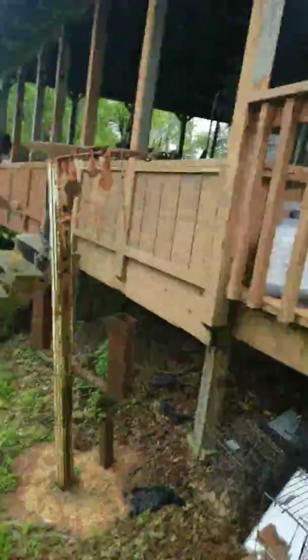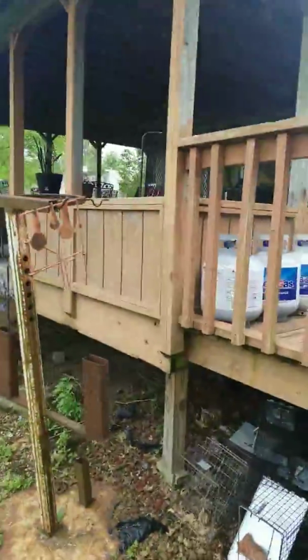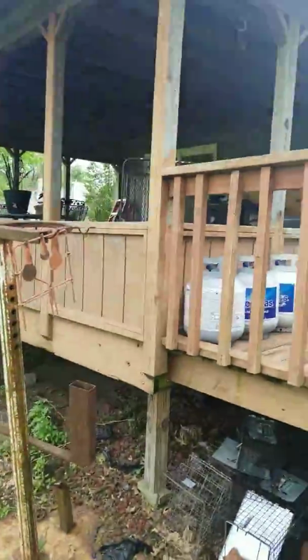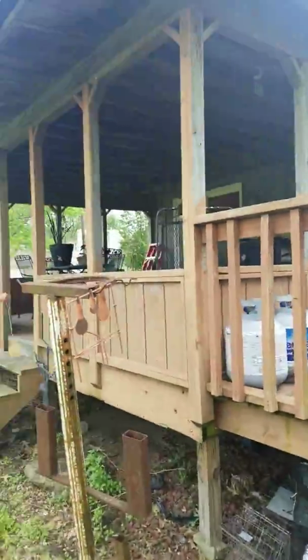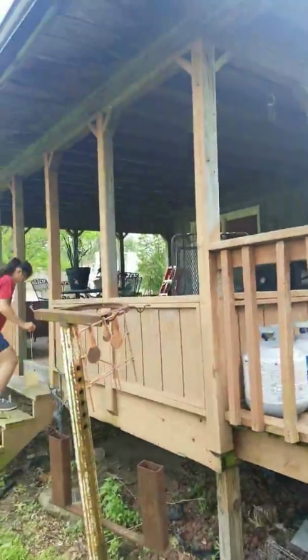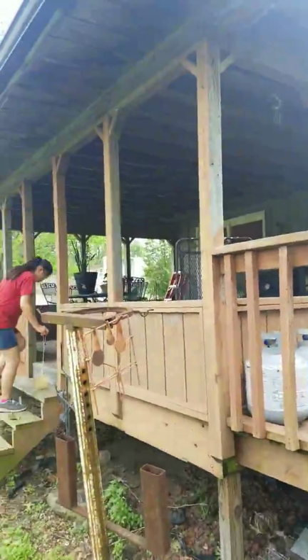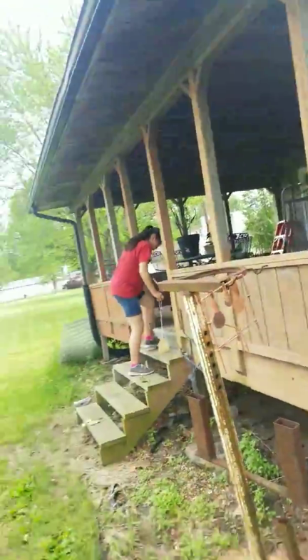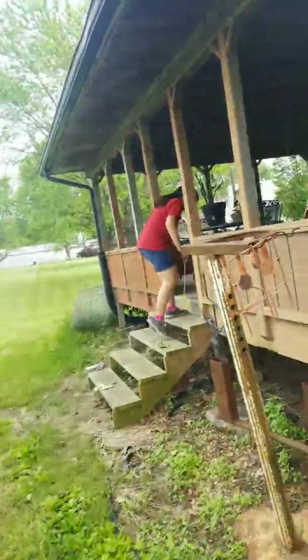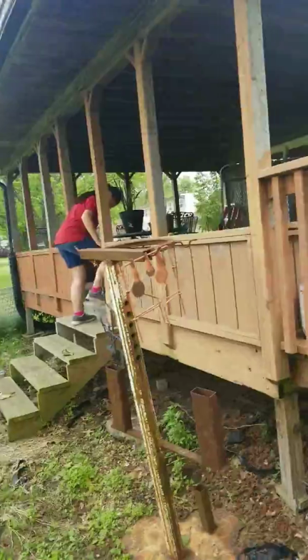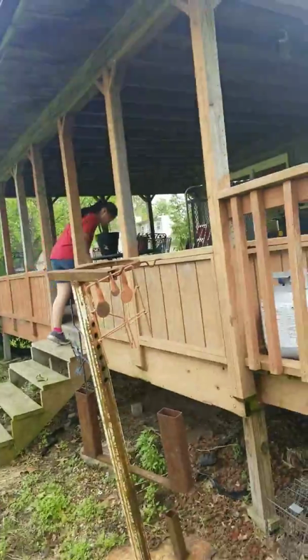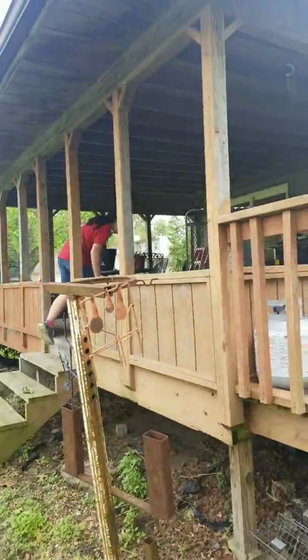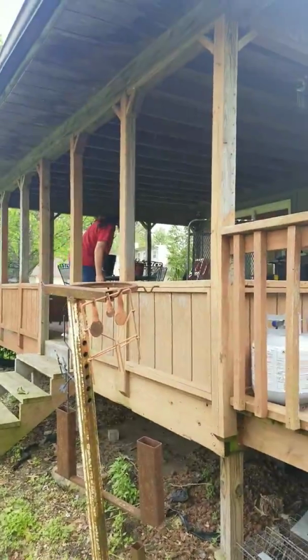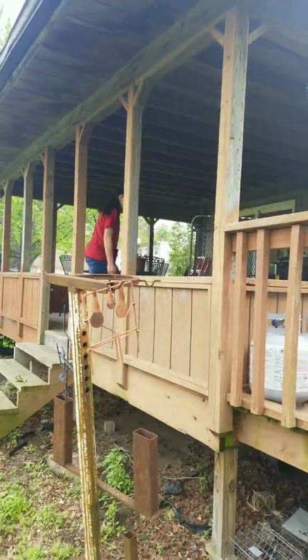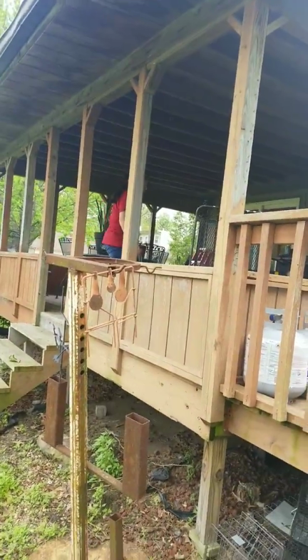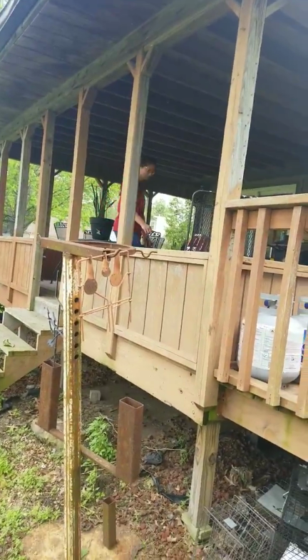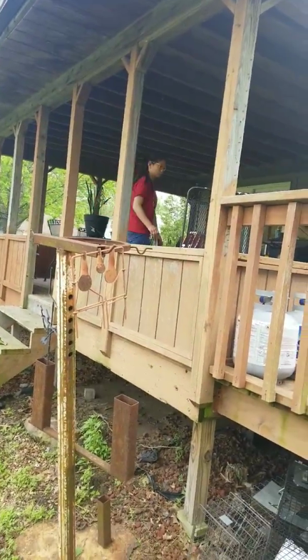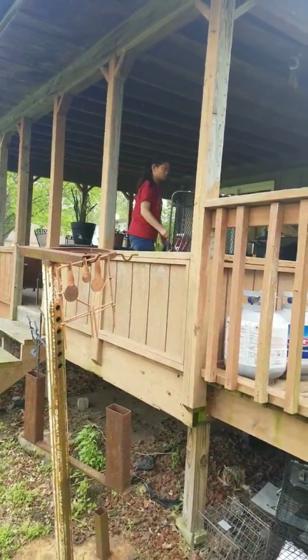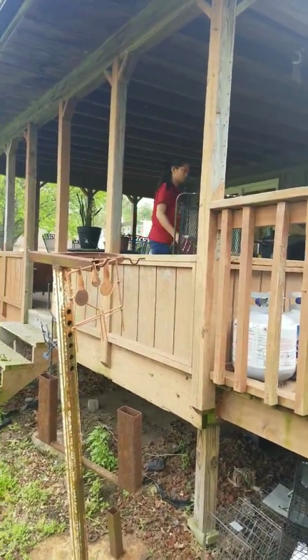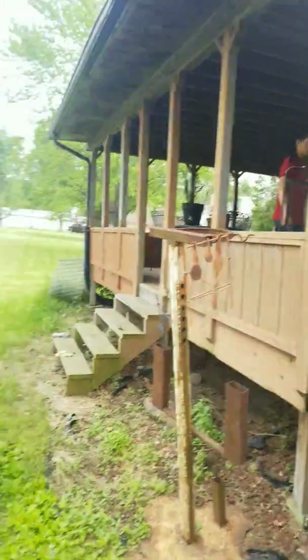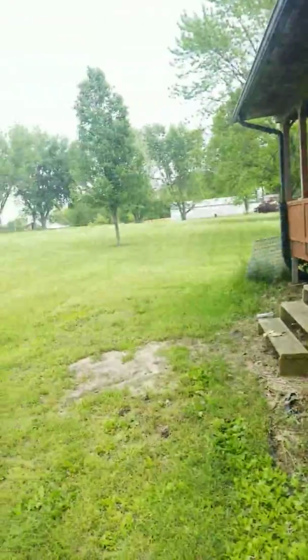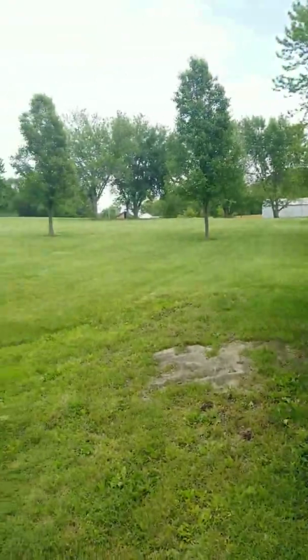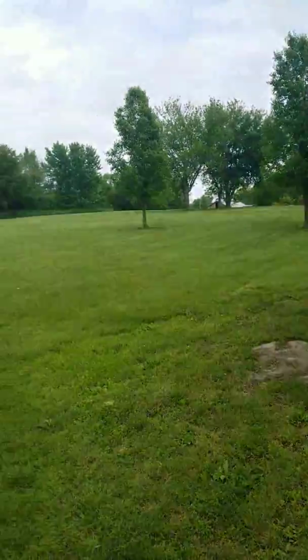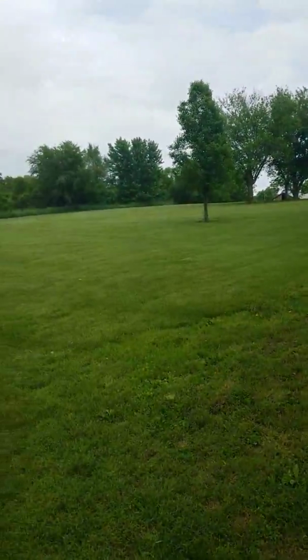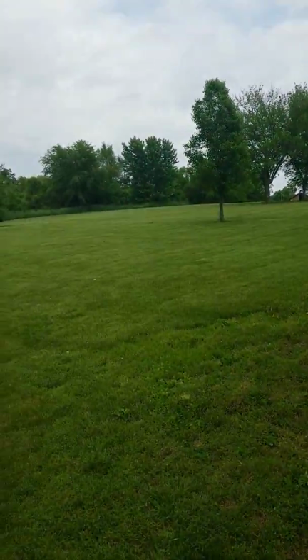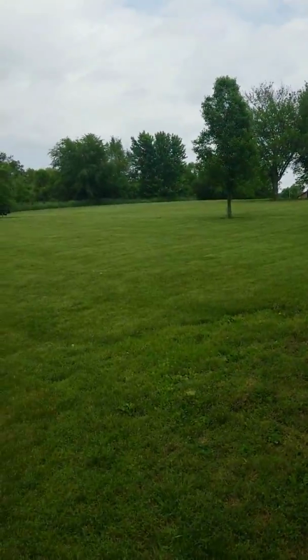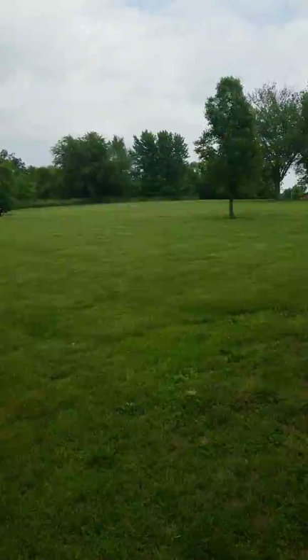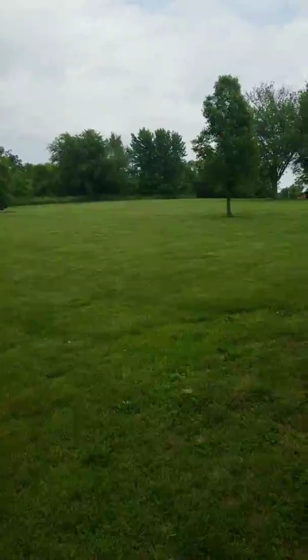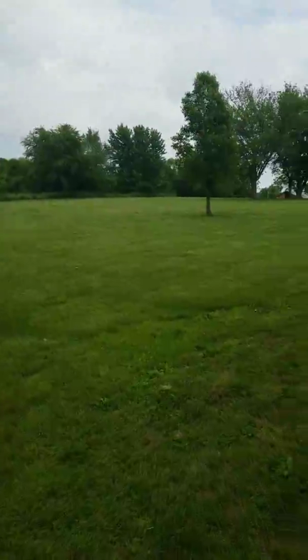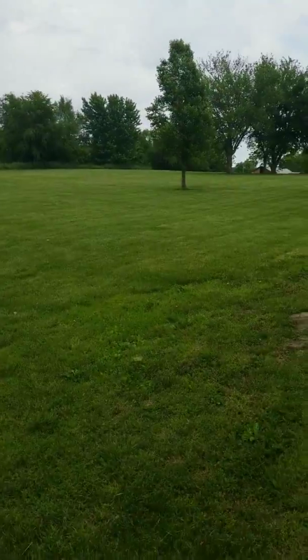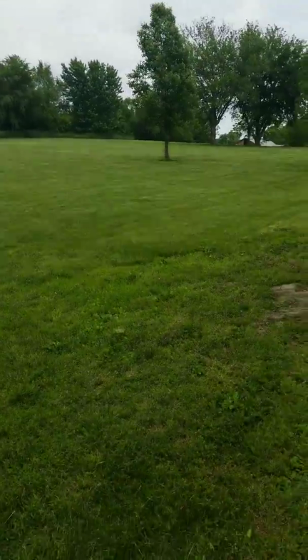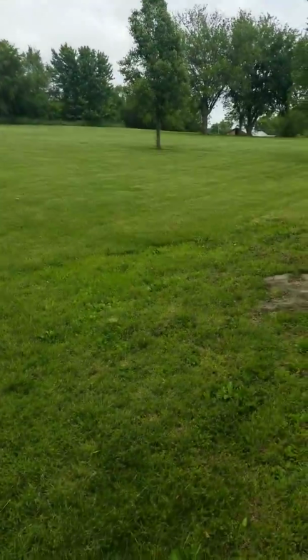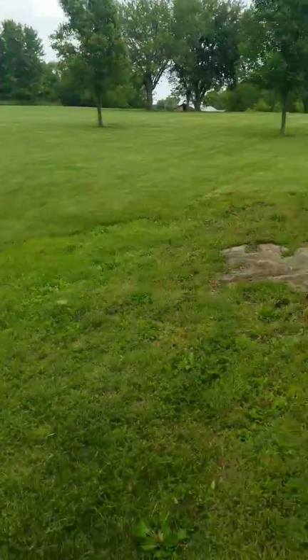He was on my deck up there one day and I walked out — he scared me half to death. So I grabbed him and I chucked him. I must have chucked him clear out there about 20 feet from the deck. That's the reason I call him that.